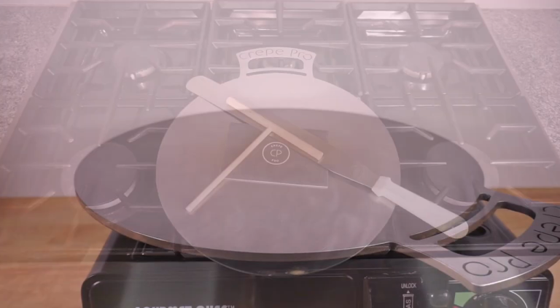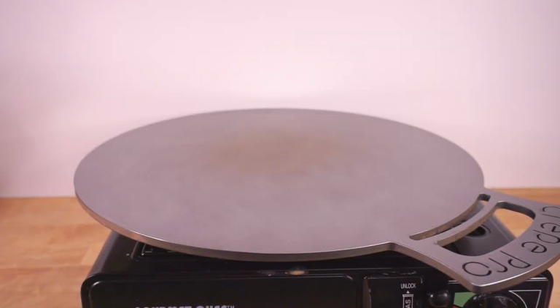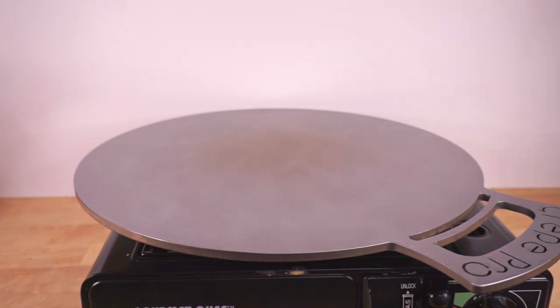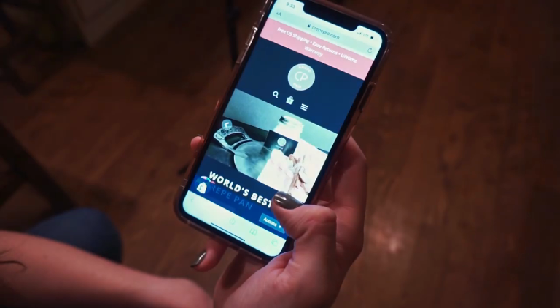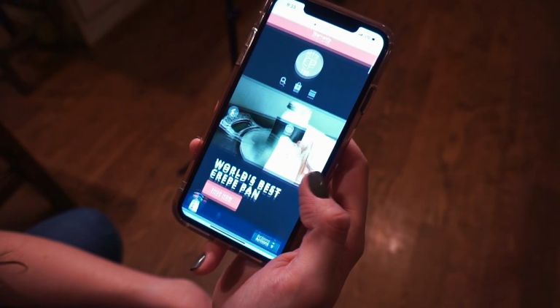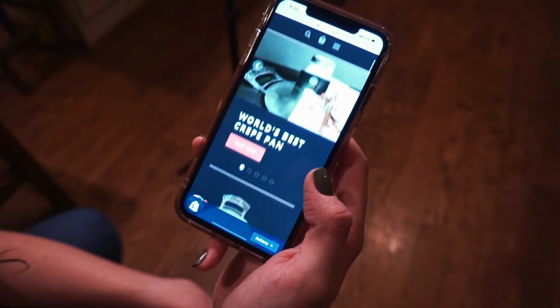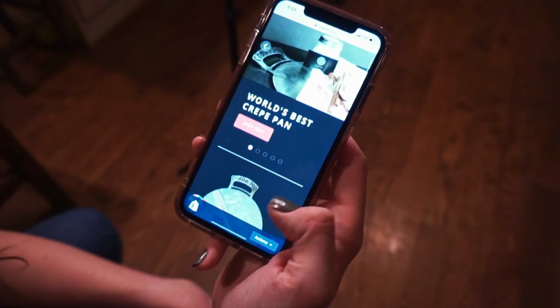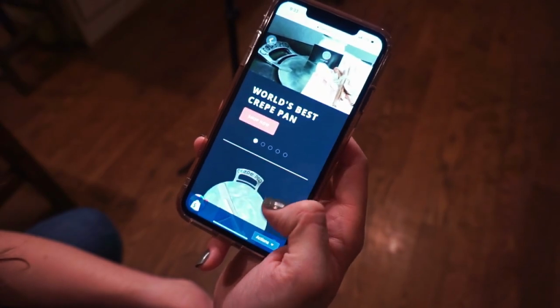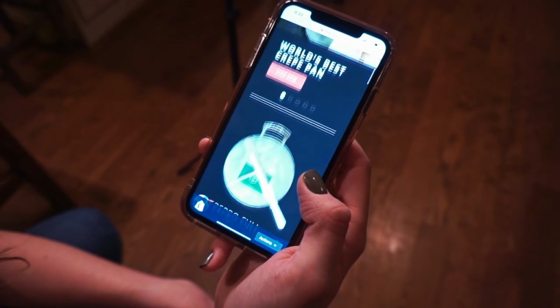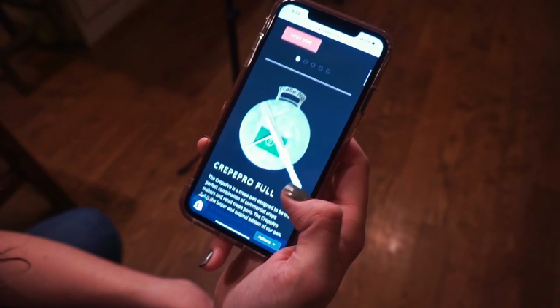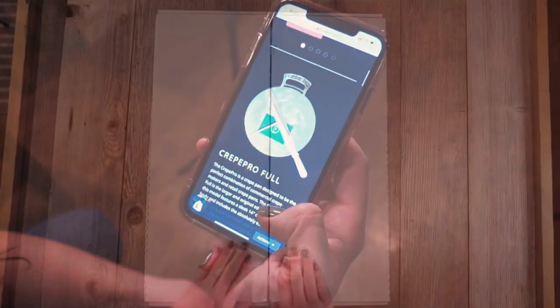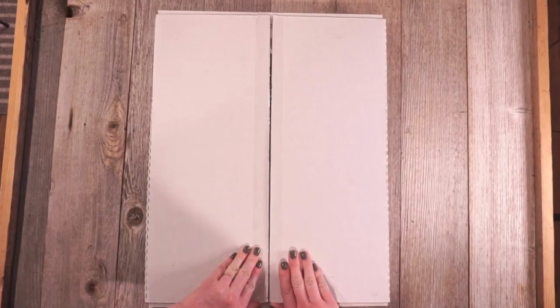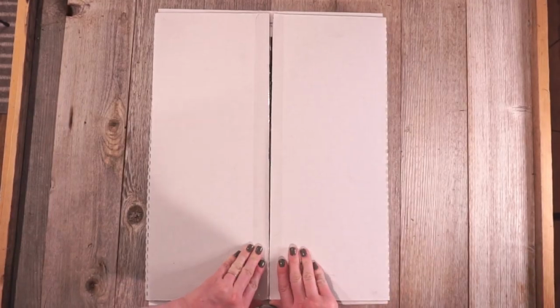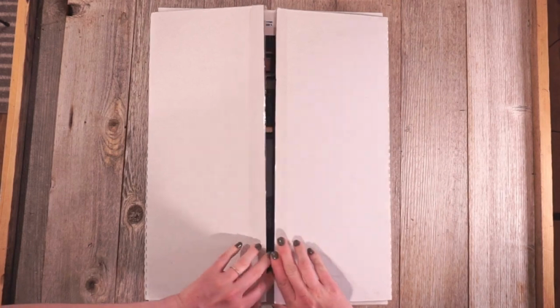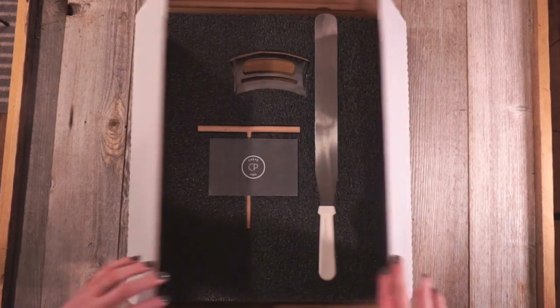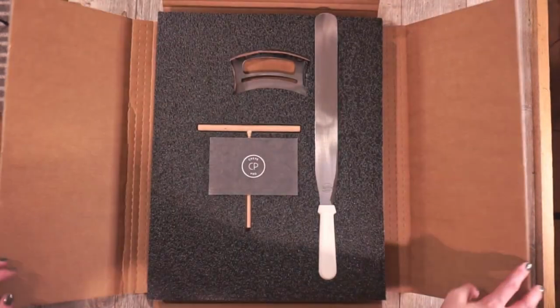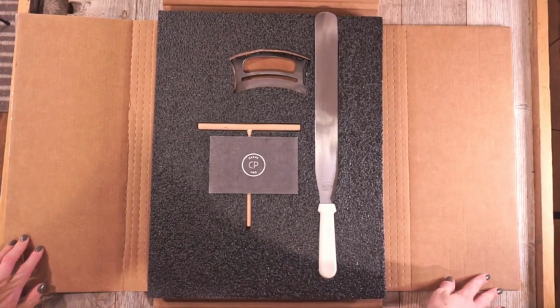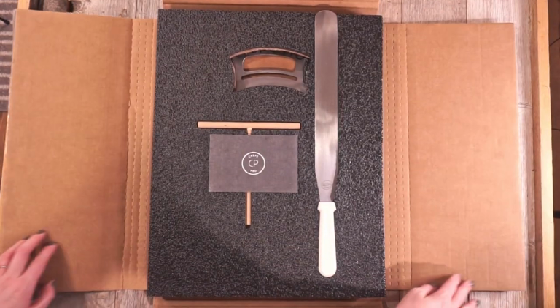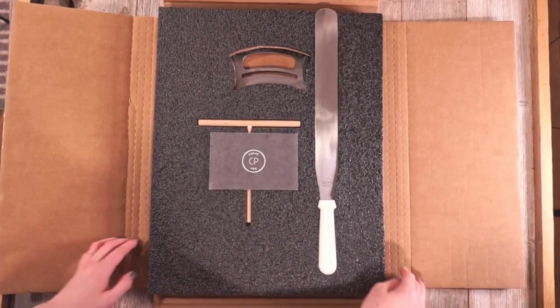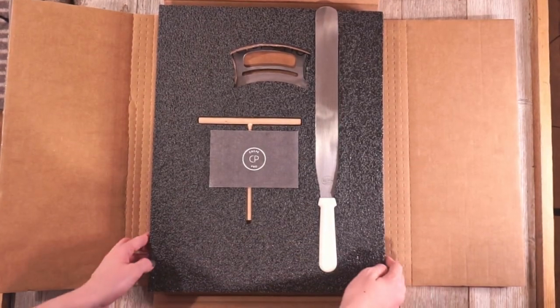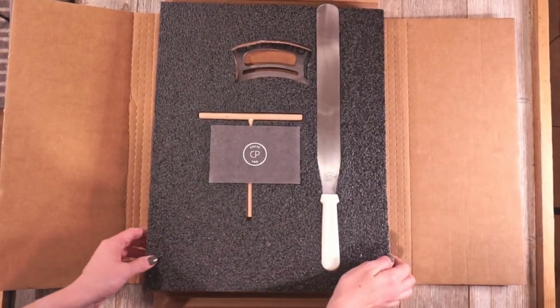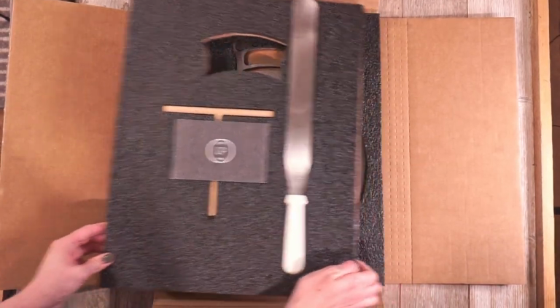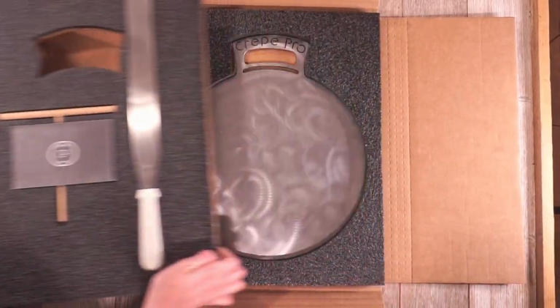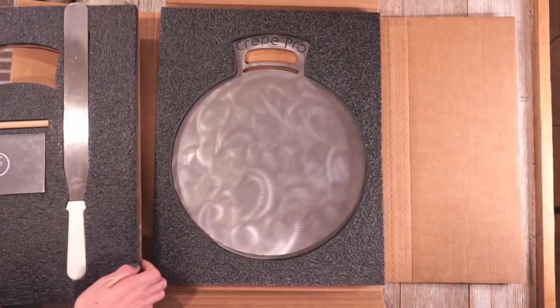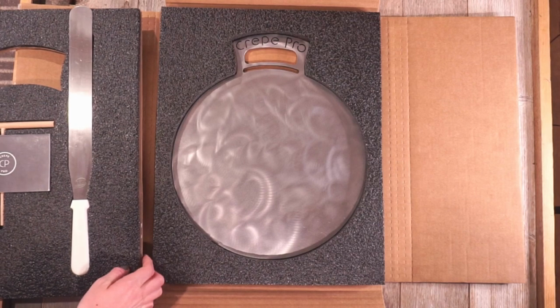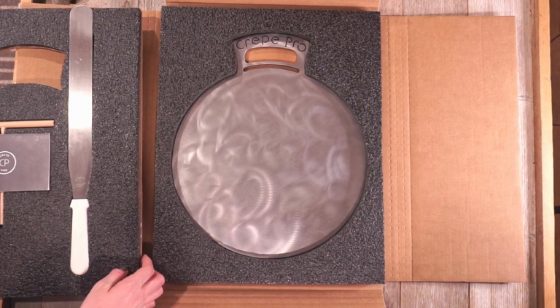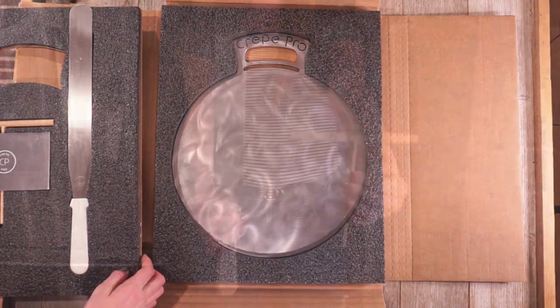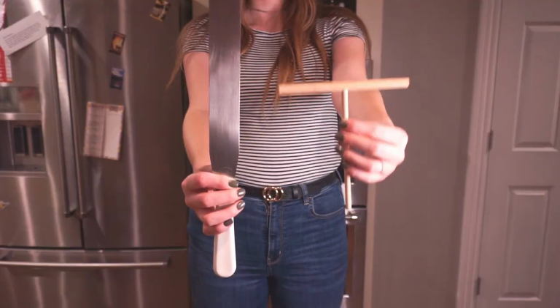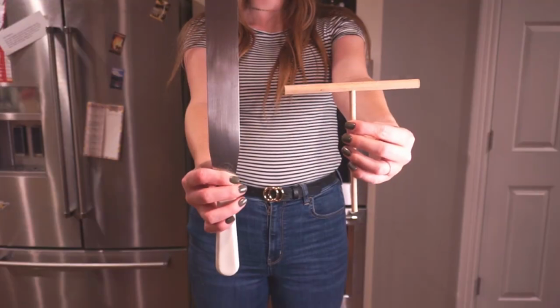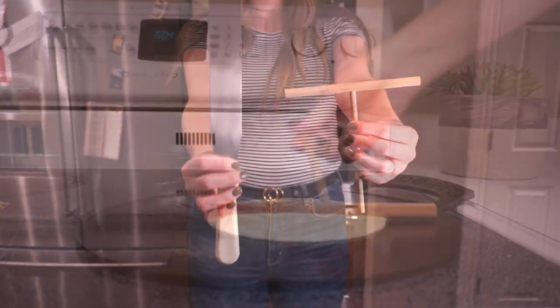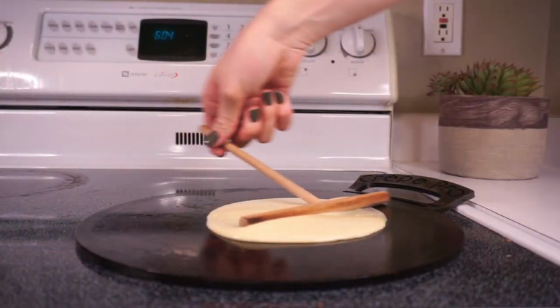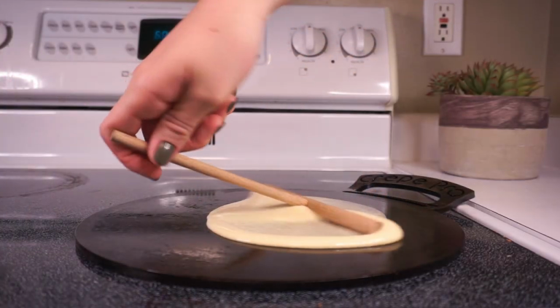The best place to get a Crepe Pro is the website crepepro.com. Each kit includes the Crepe Pro pan, a spatula, the batter spreader, and a list of favorite recipes — really everything you need to become an actual crepe pro.